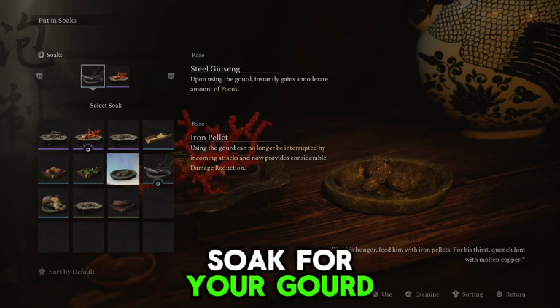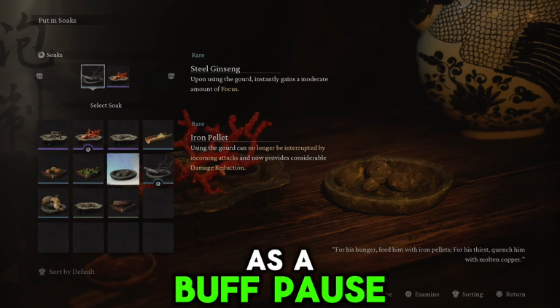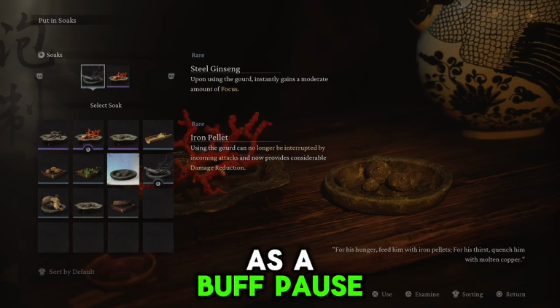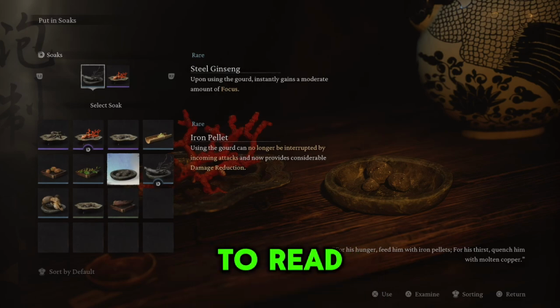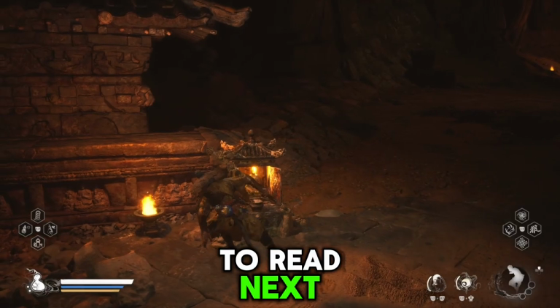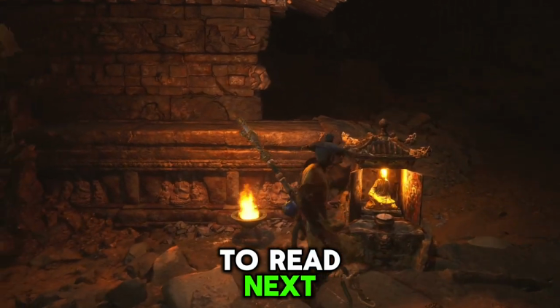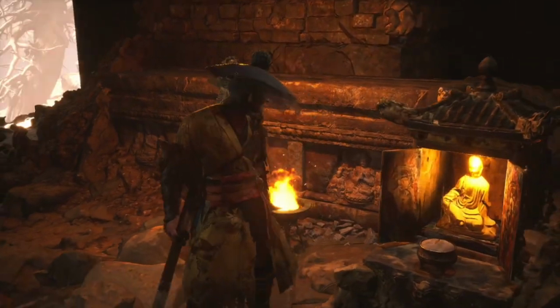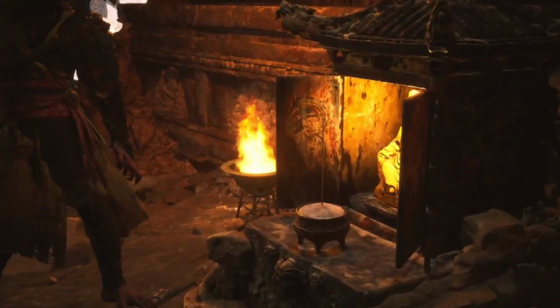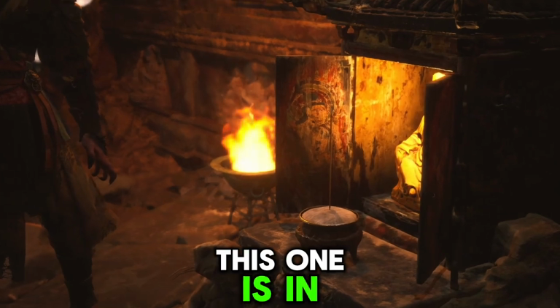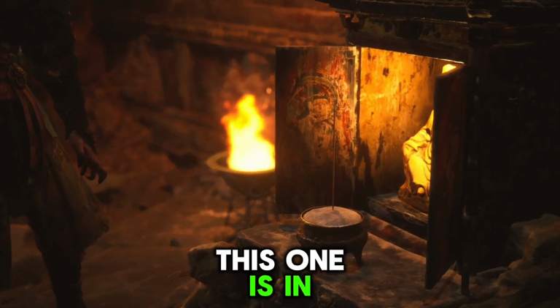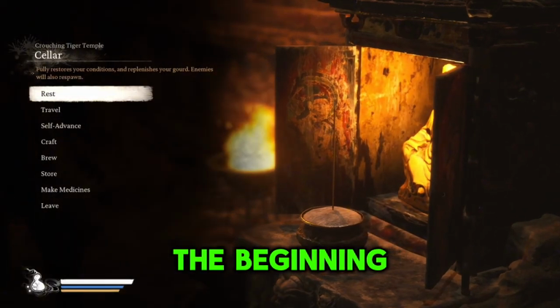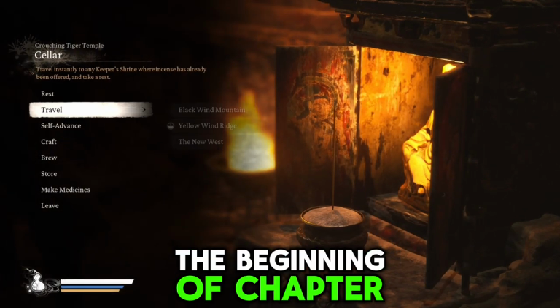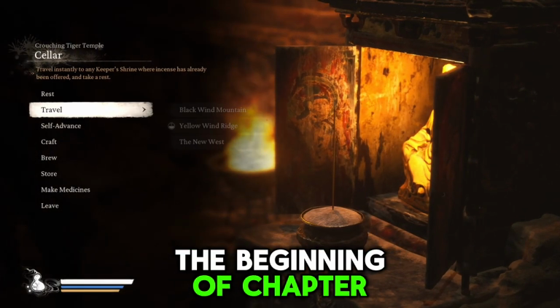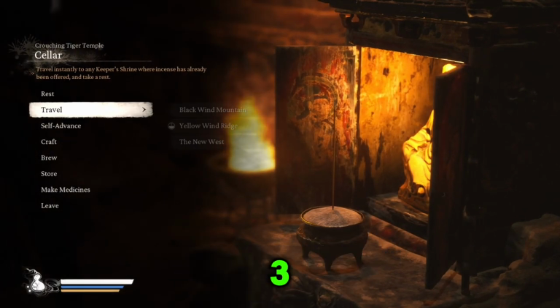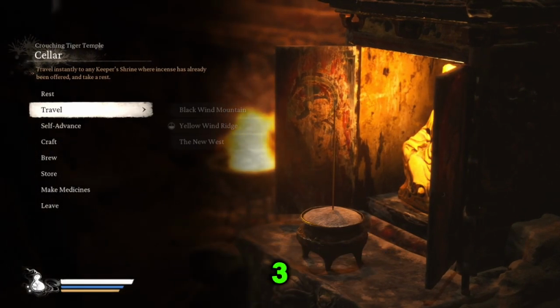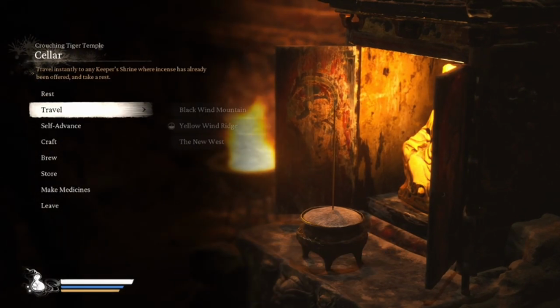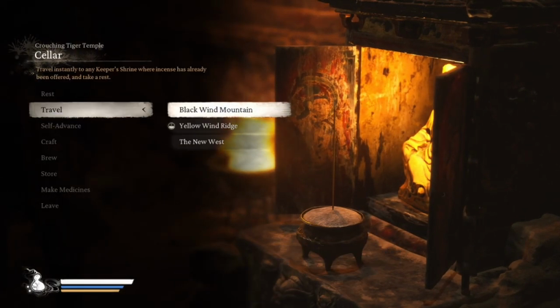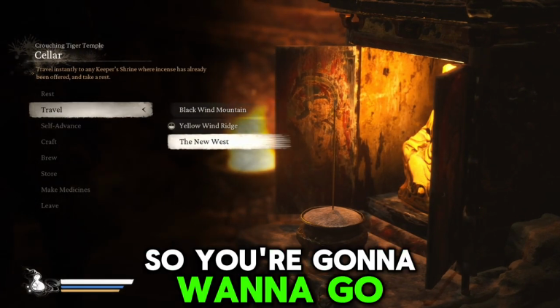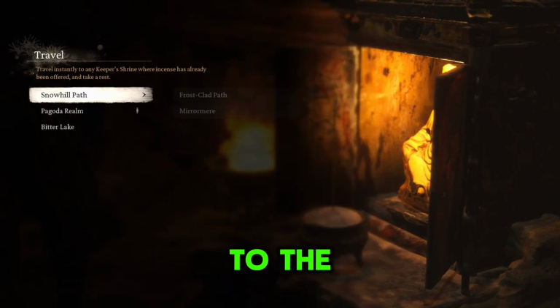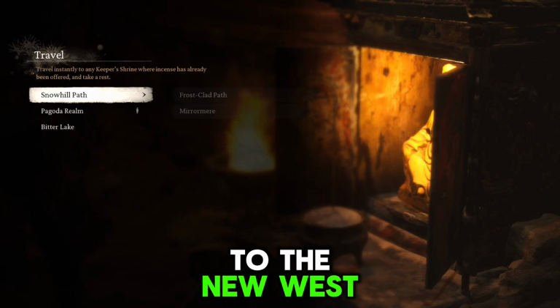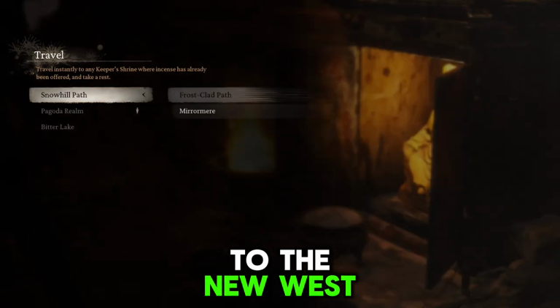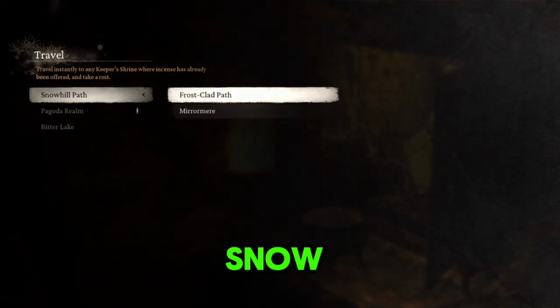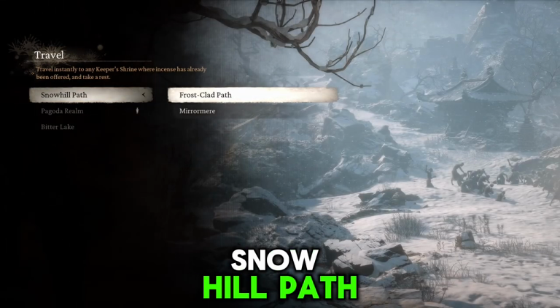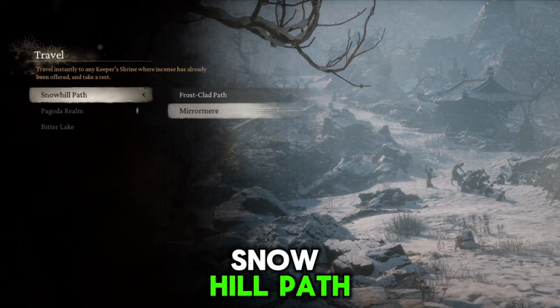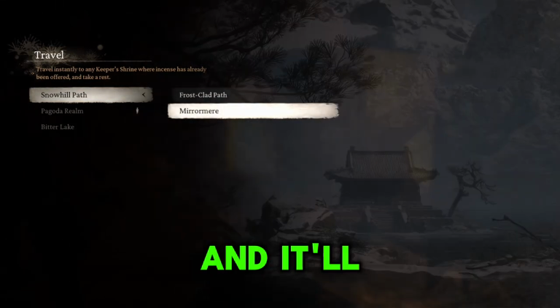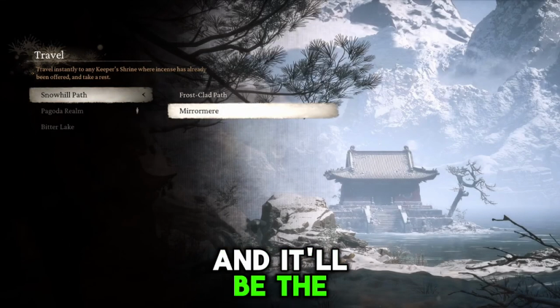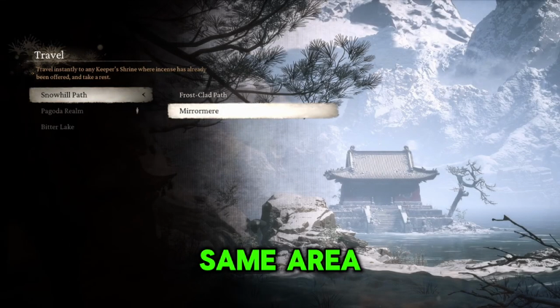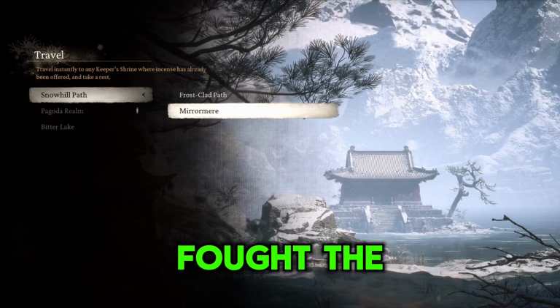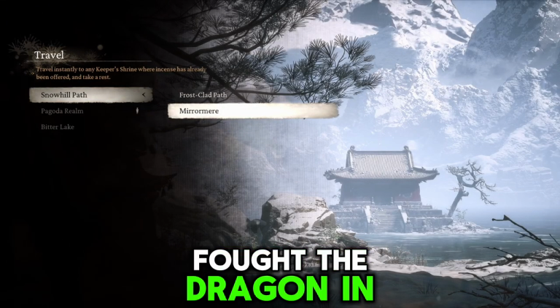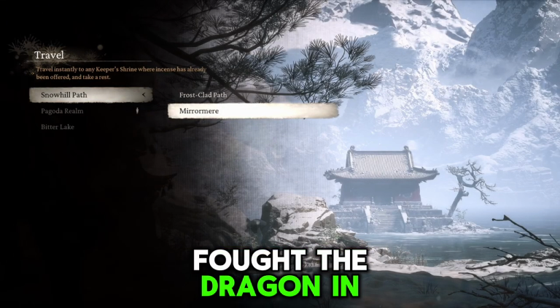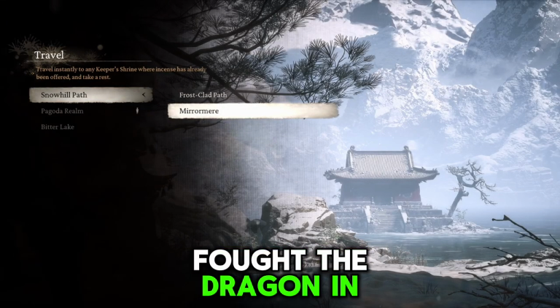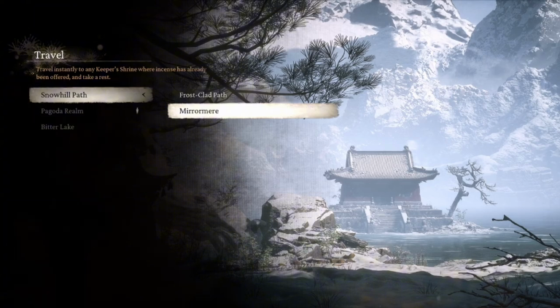This next one is in the beginning of Chapter 3. You're going to want to go to the New West No Hill Path — it'll be the same area where you fought the dragon in Miramere.